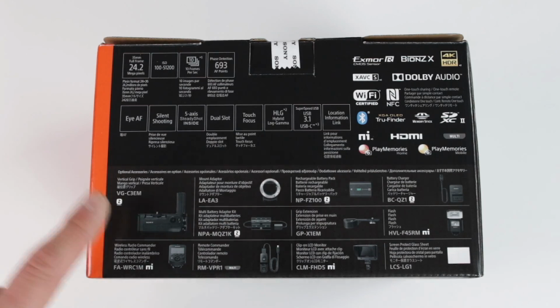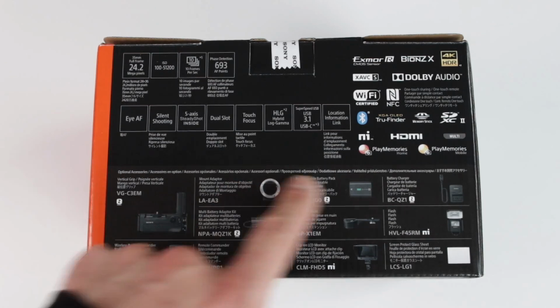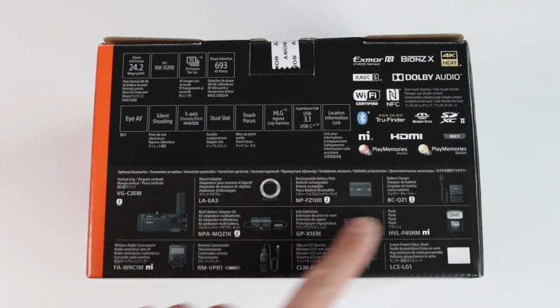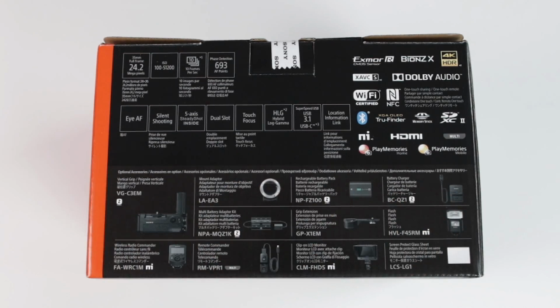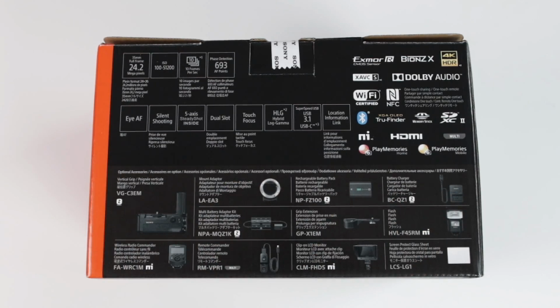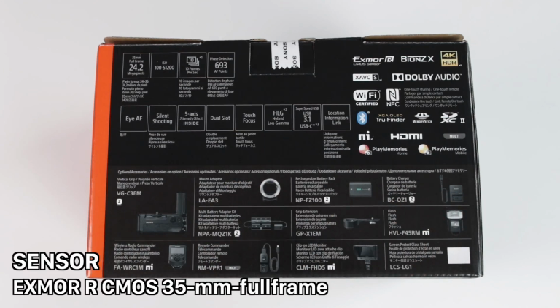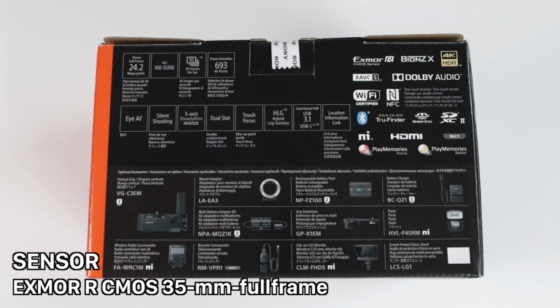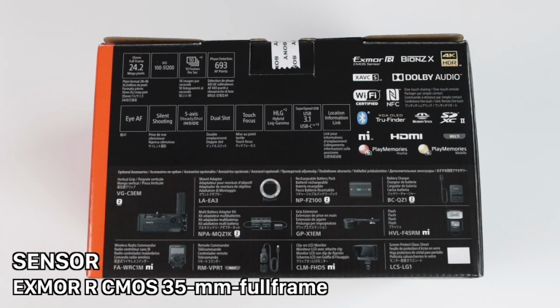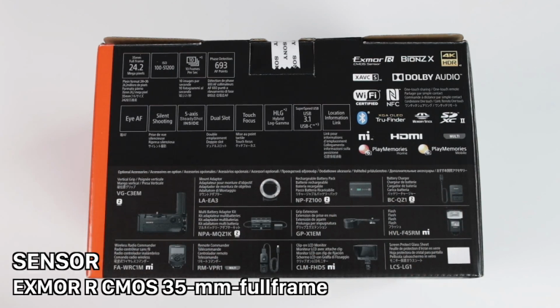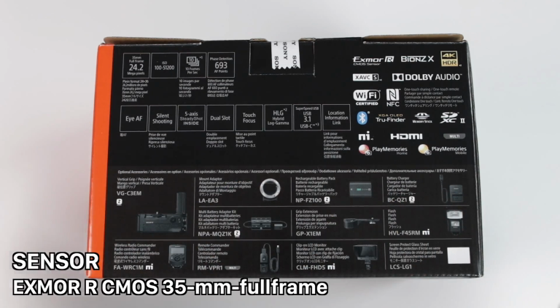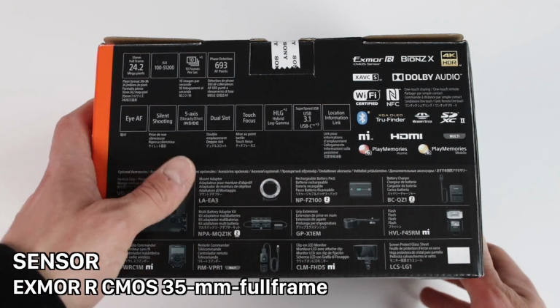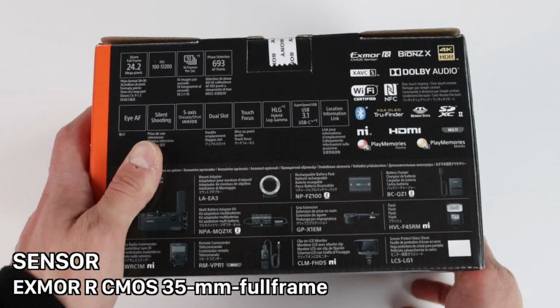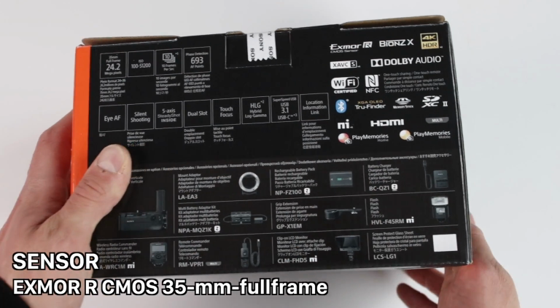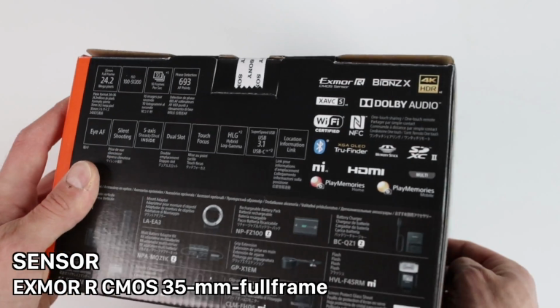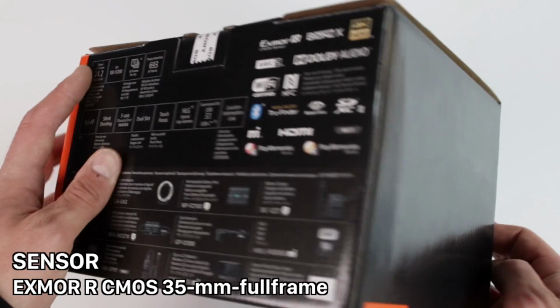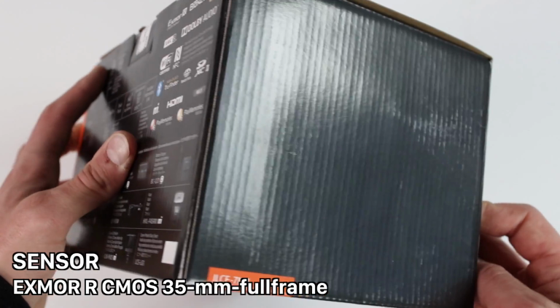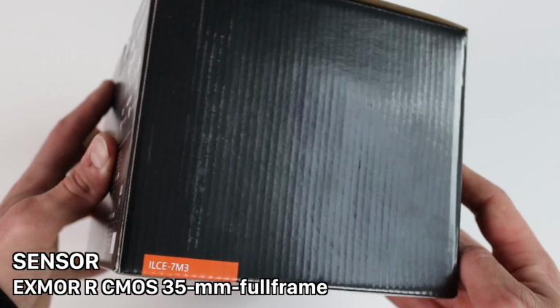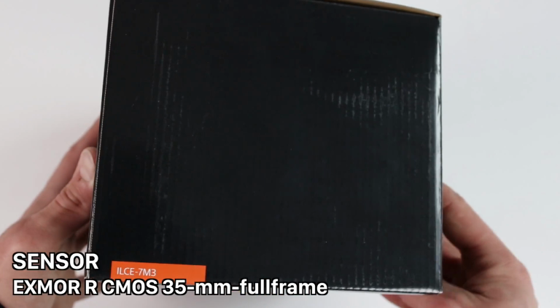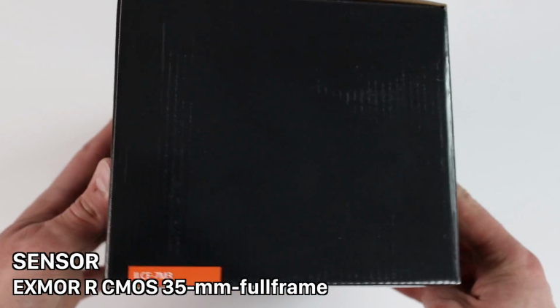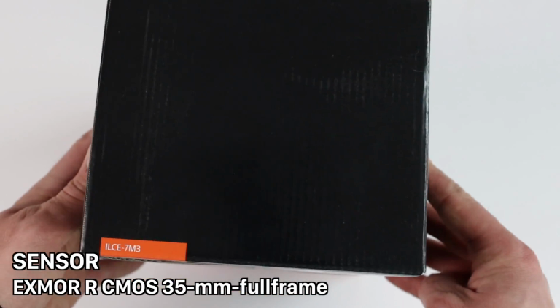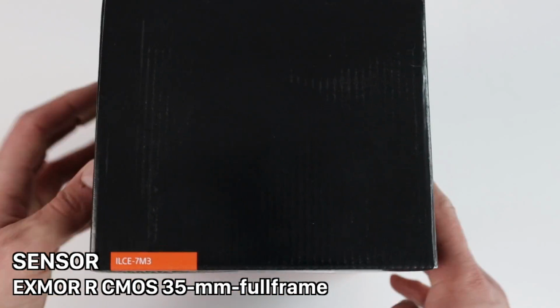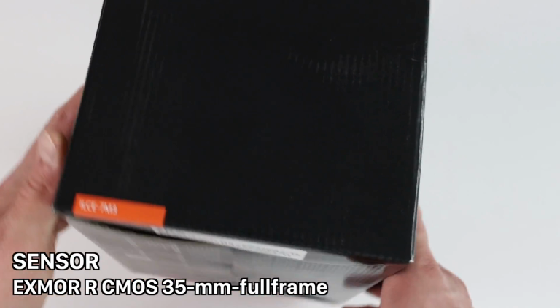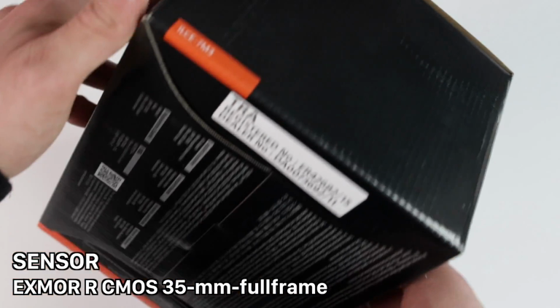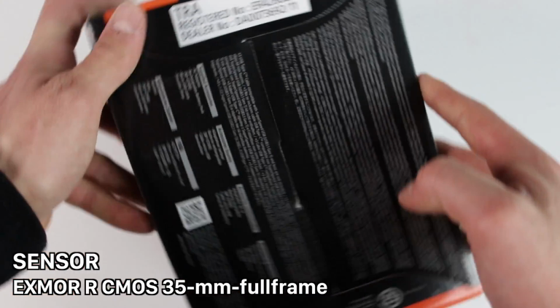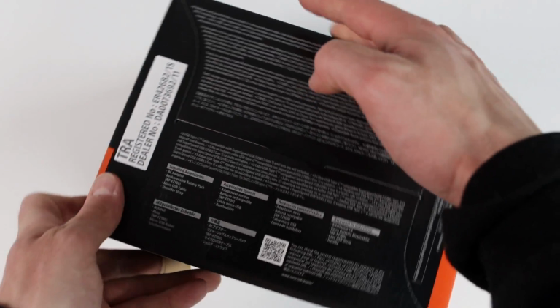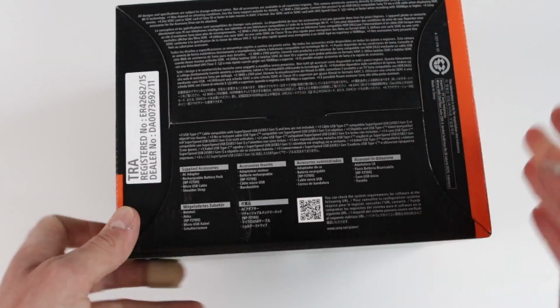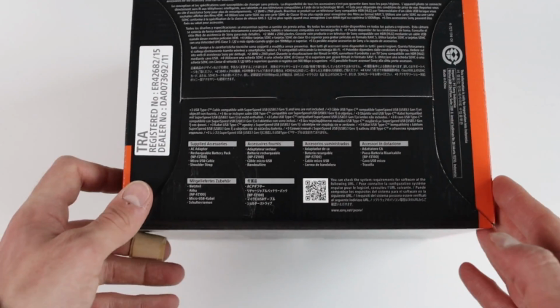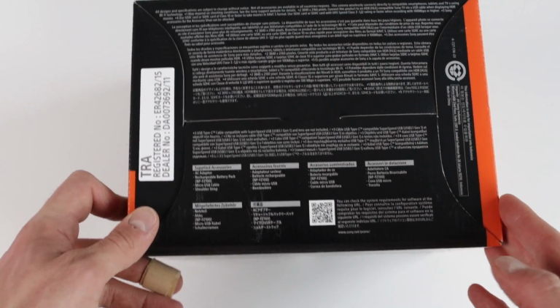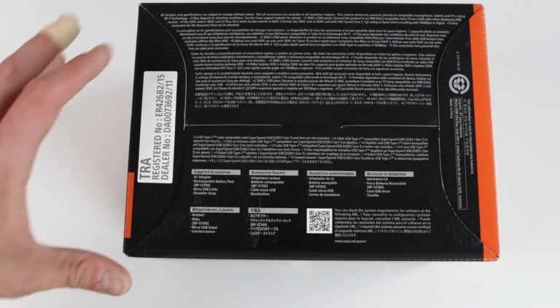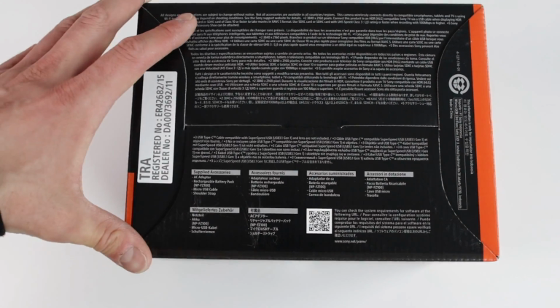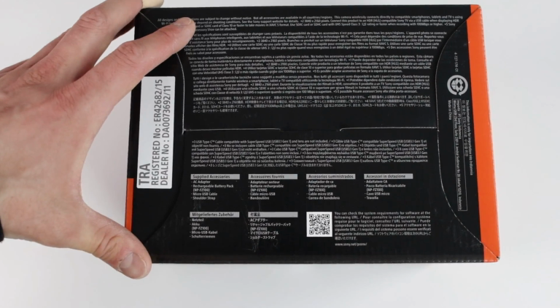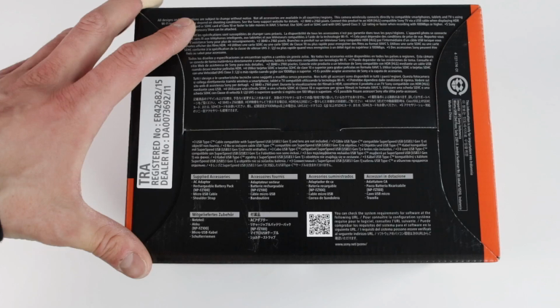Down here are all optional accessories for the new Sony Alpha 7. On that side nothing, and on the lower side the content of the package.